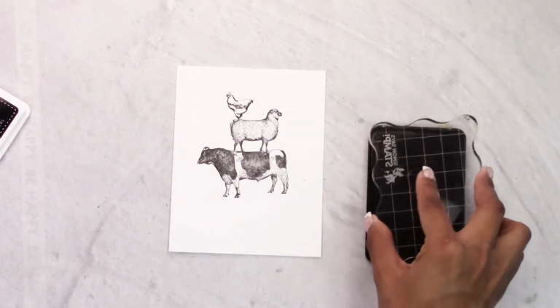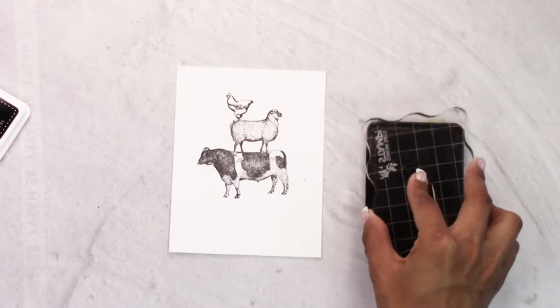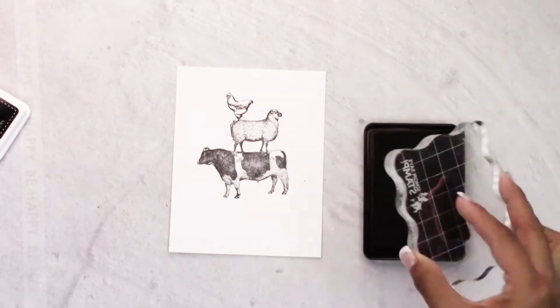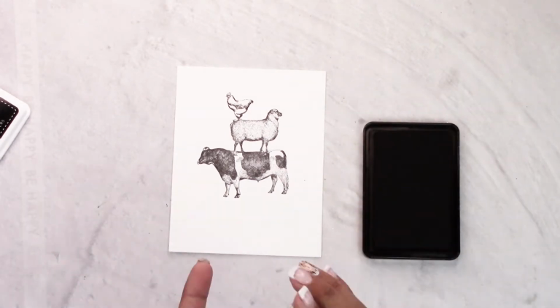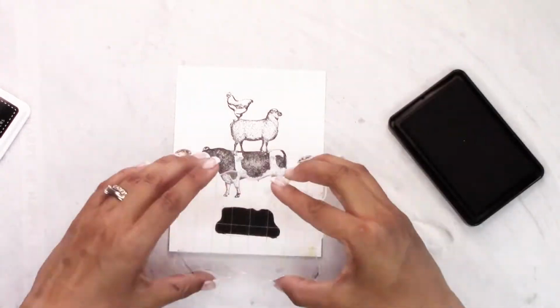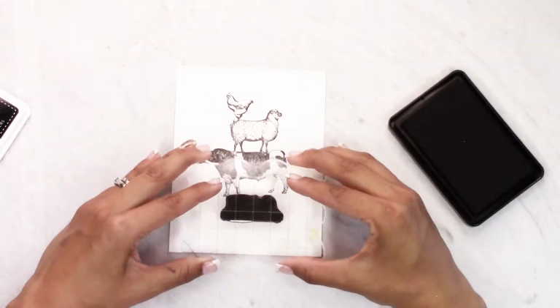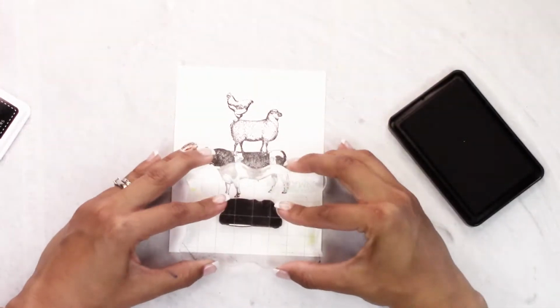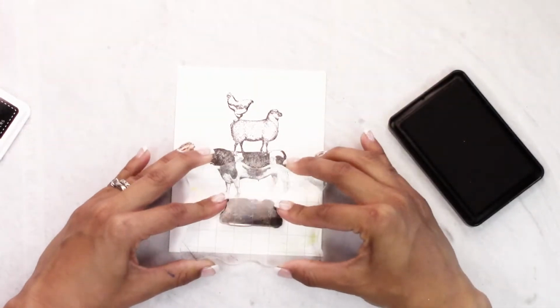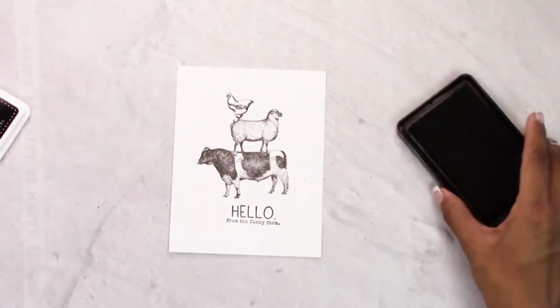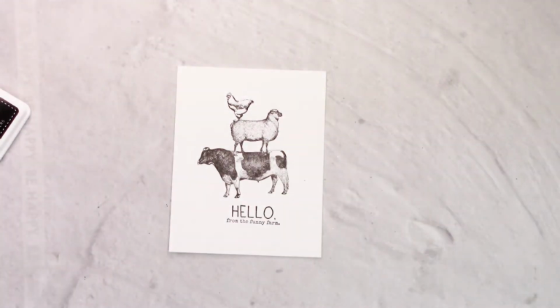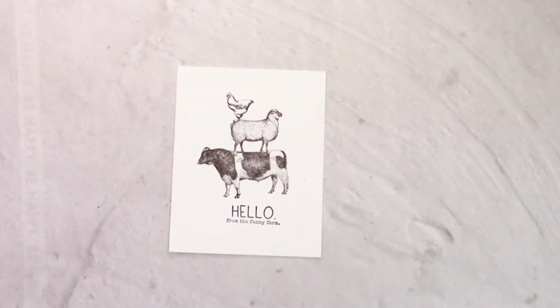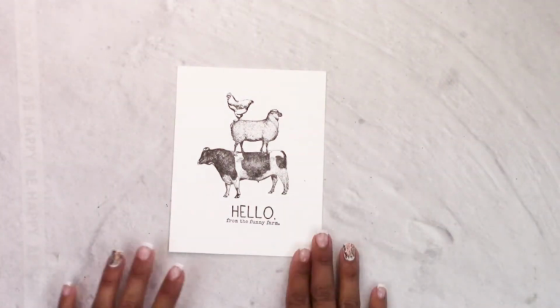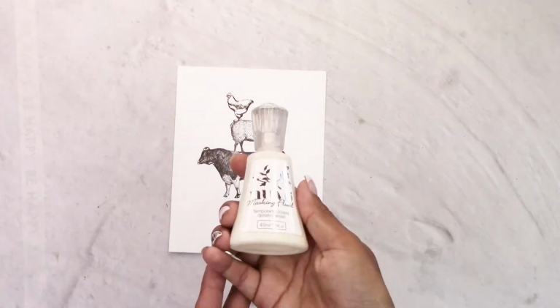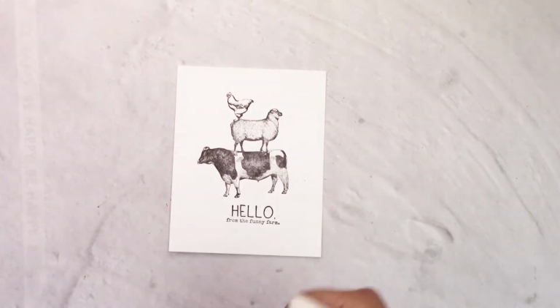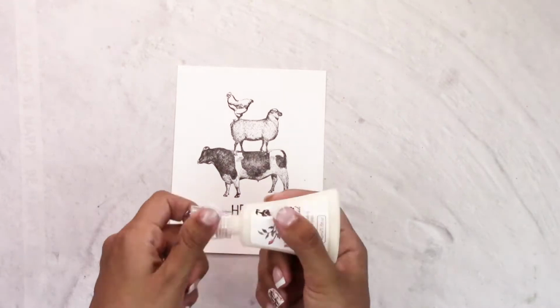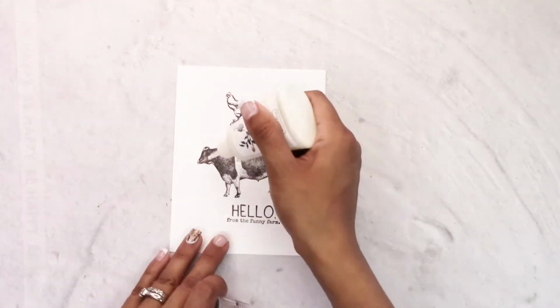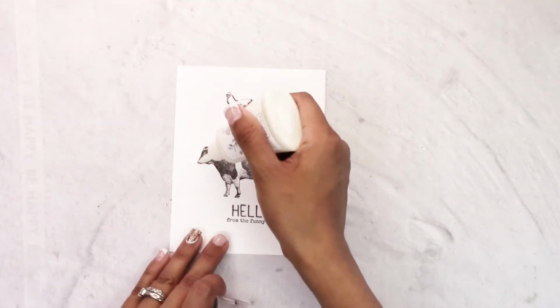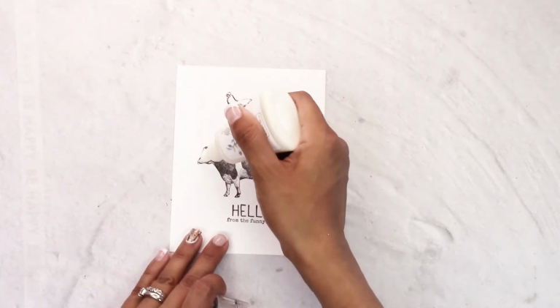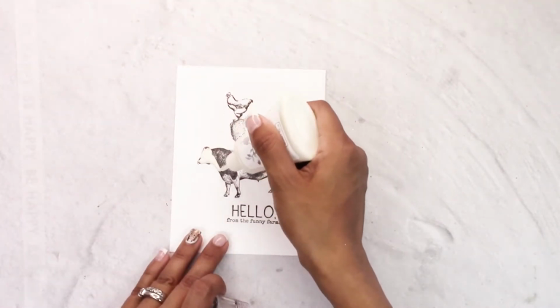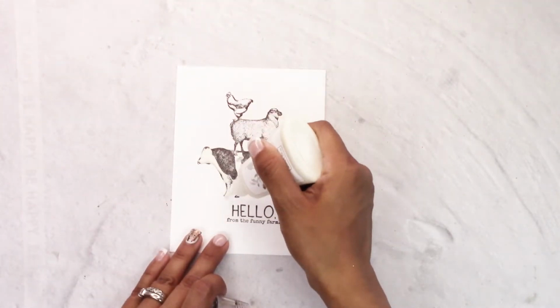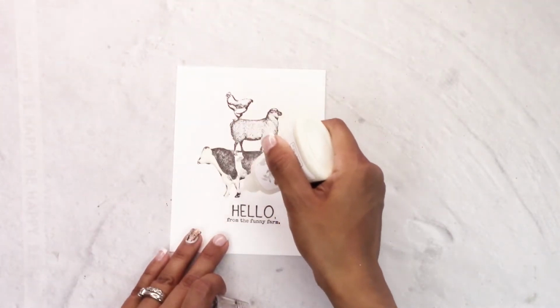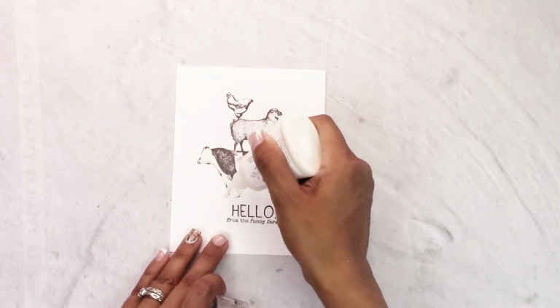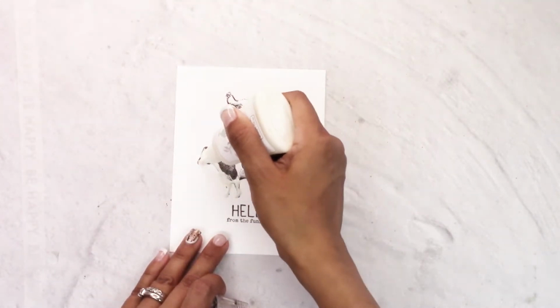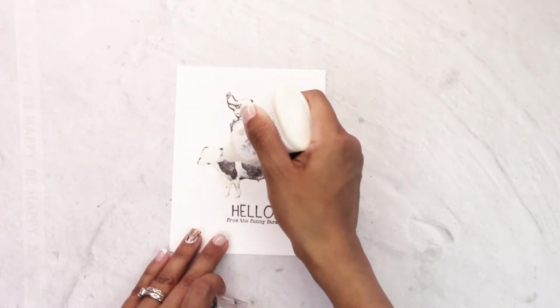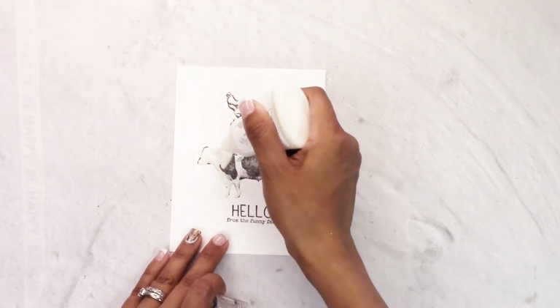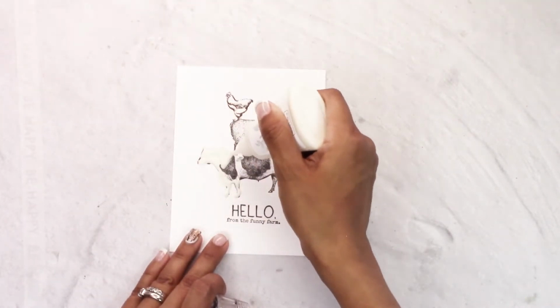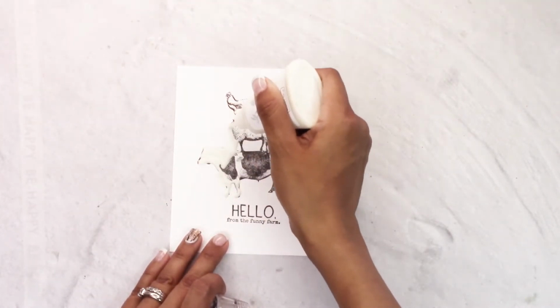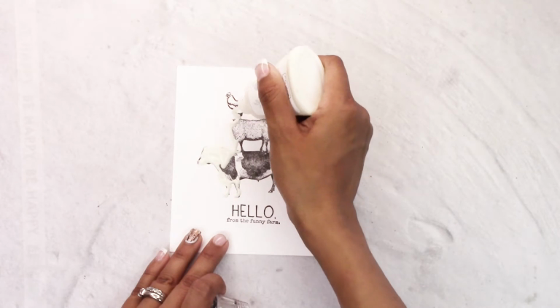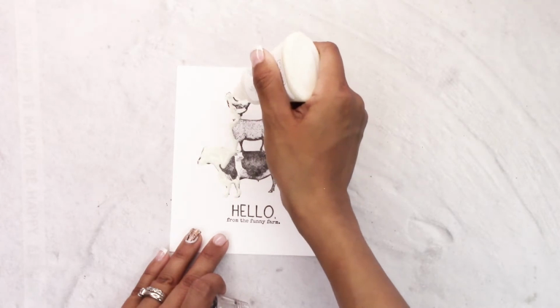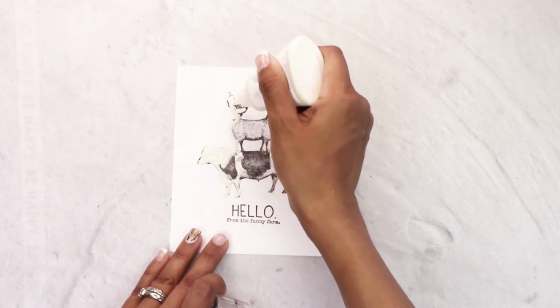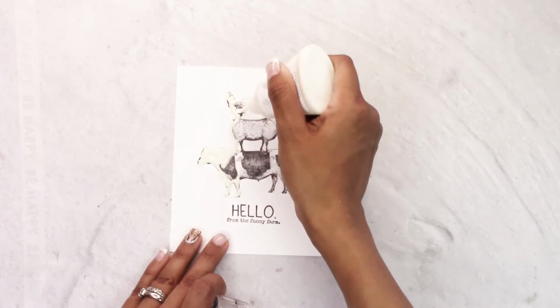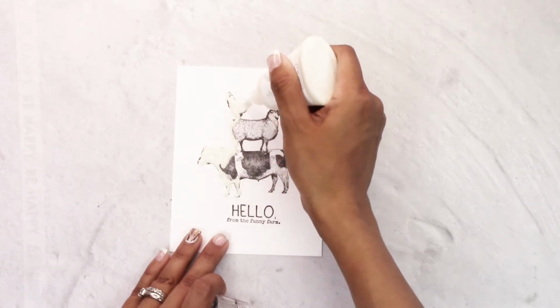I really love this image — it has a really gorgeous, kind of farm look. Then we are going to stamp the sentiment, which says 'Hello from the Funny Farm.'